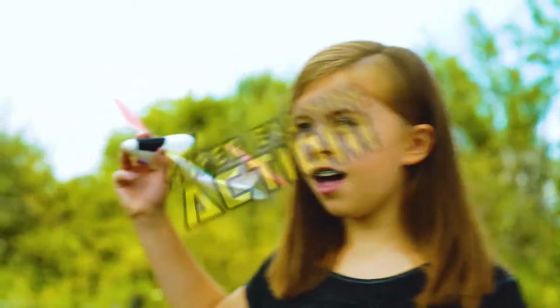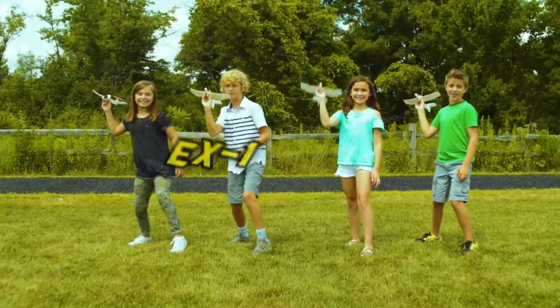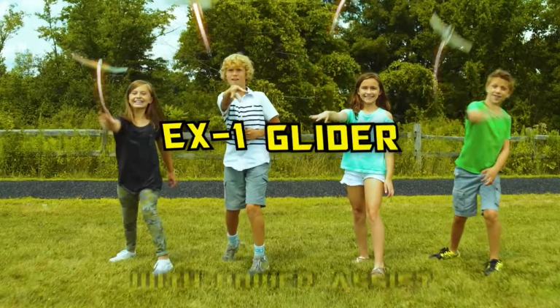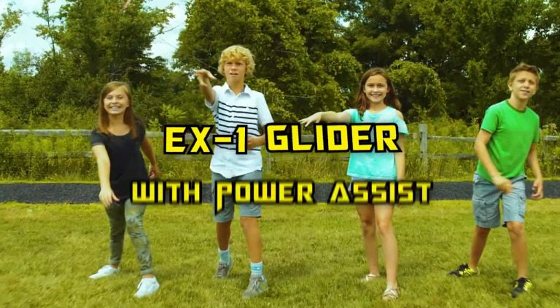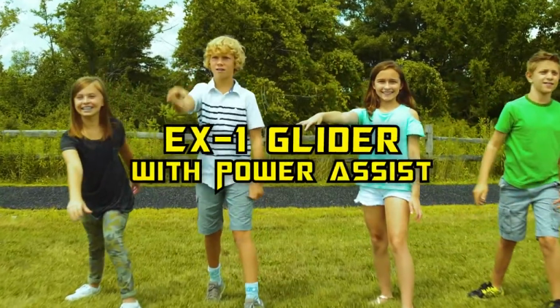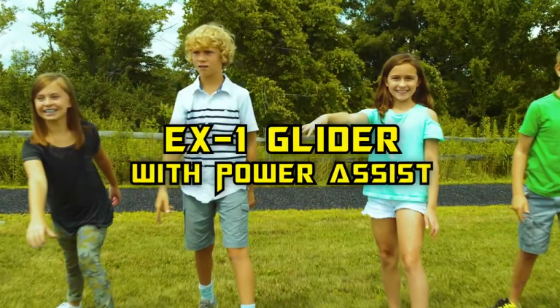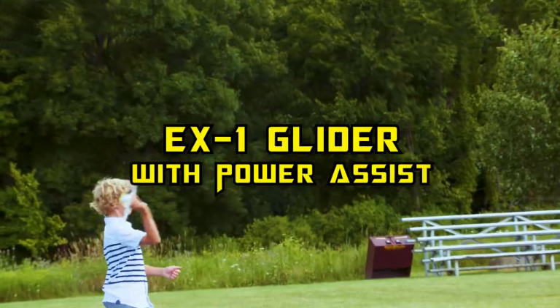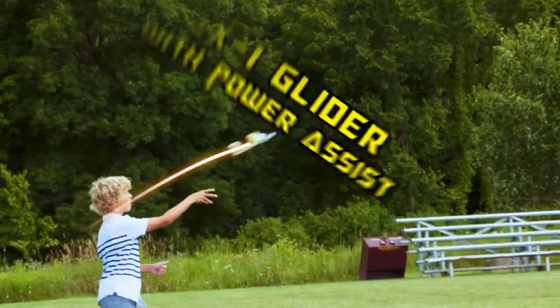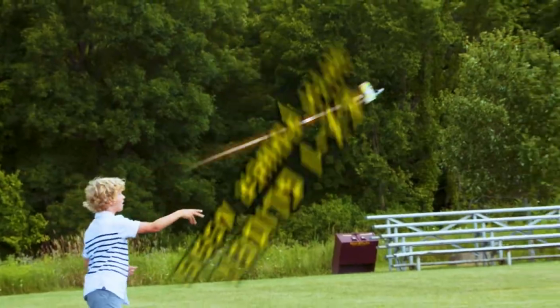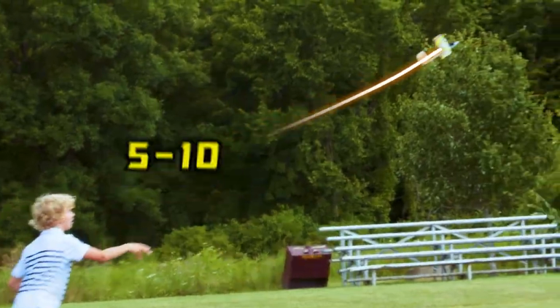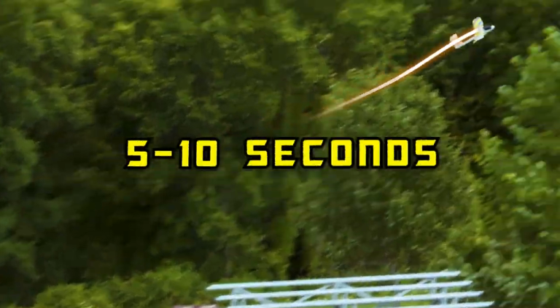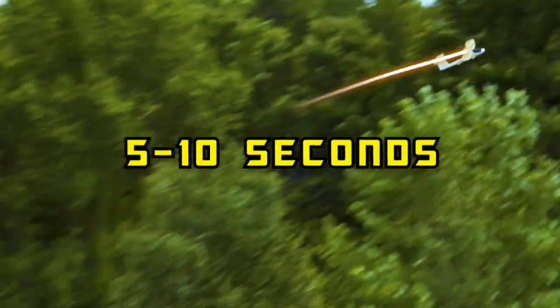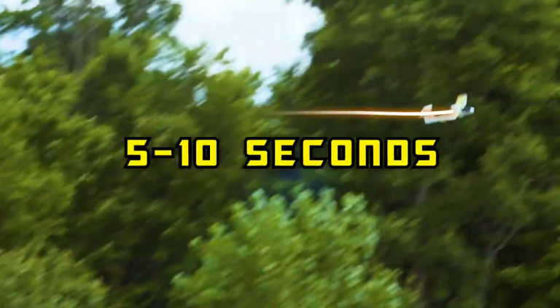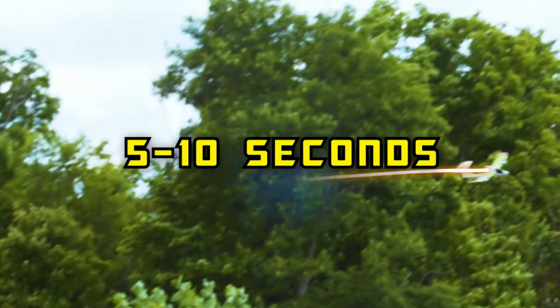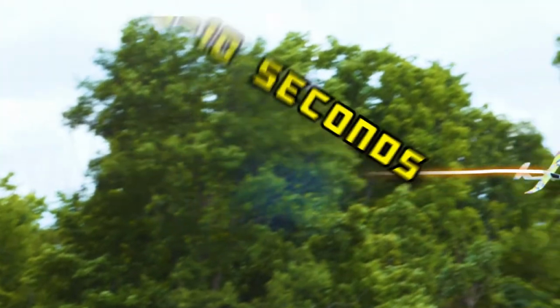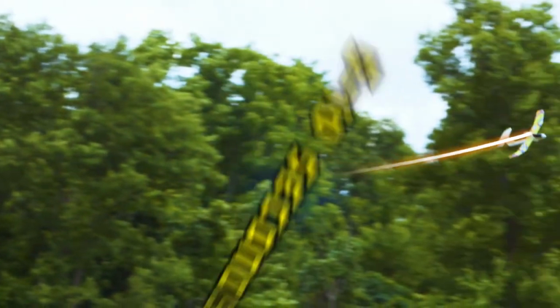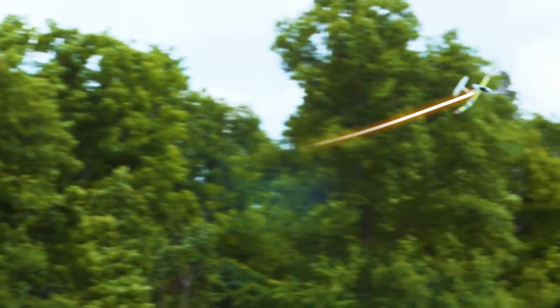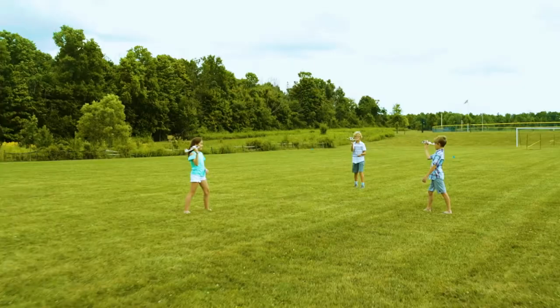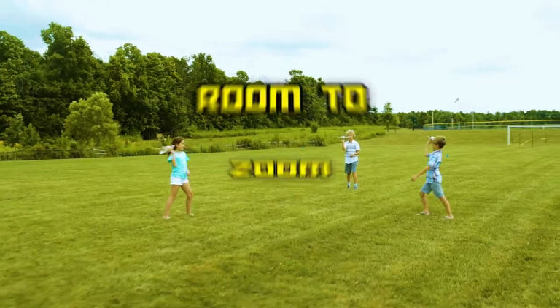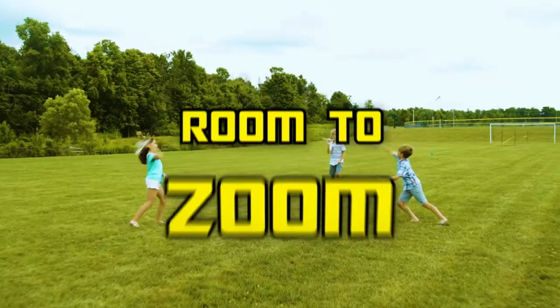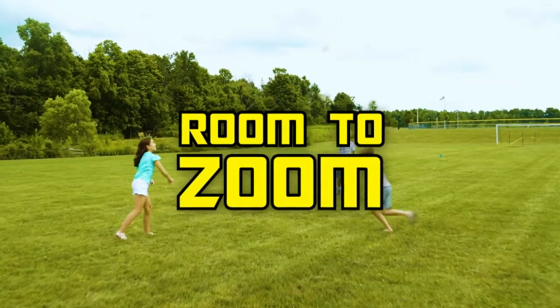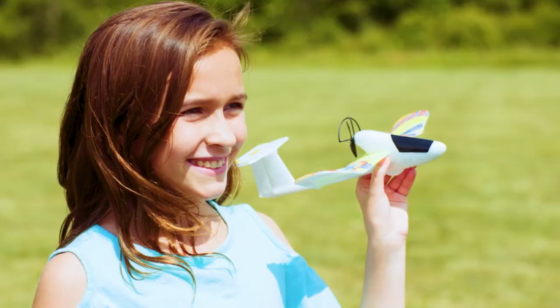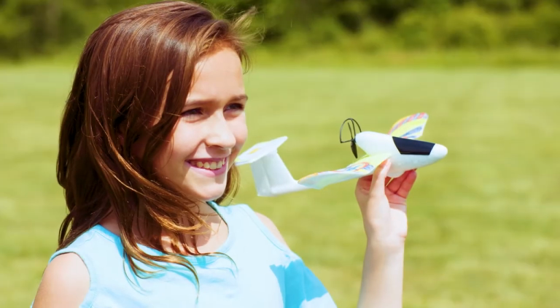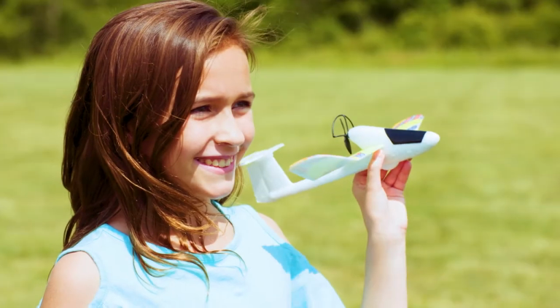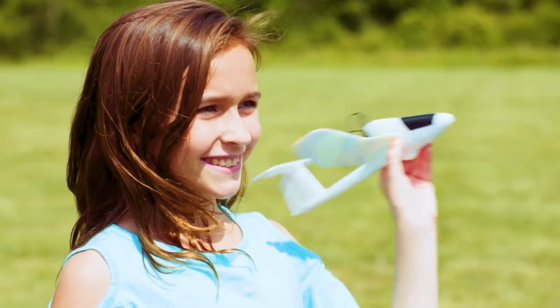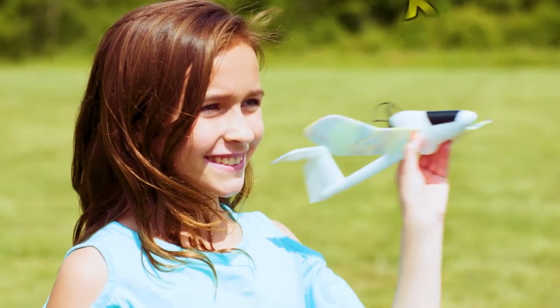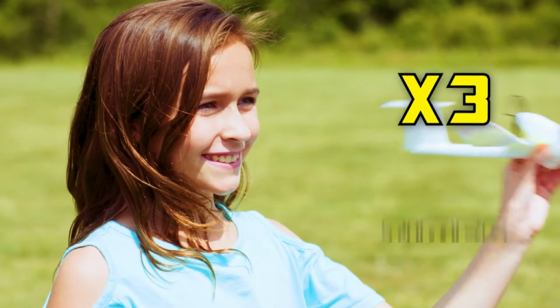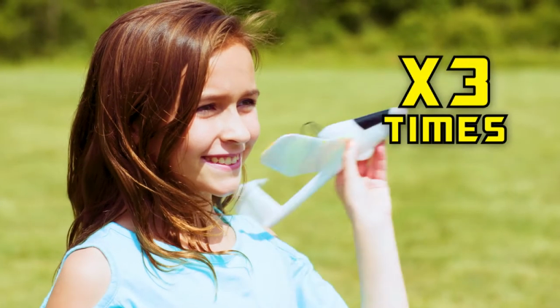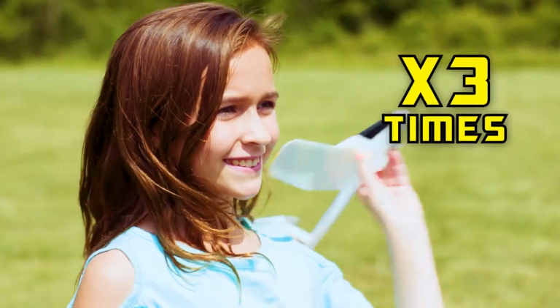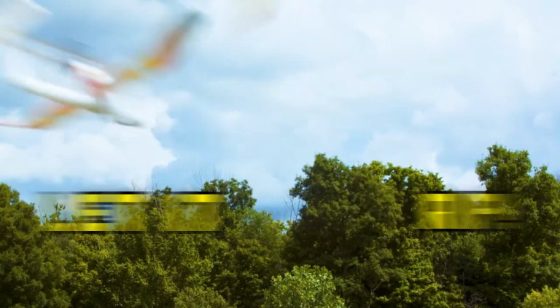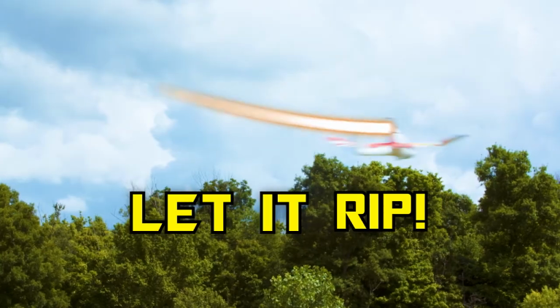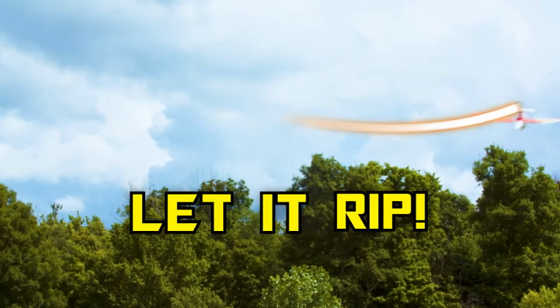The EX-1 Glider with Power Assist will soar in the sky for 5 to 10 seconds, so make sure you have plenty of room to zoom. To start the motor, just shake your wrist three times and let it rip.